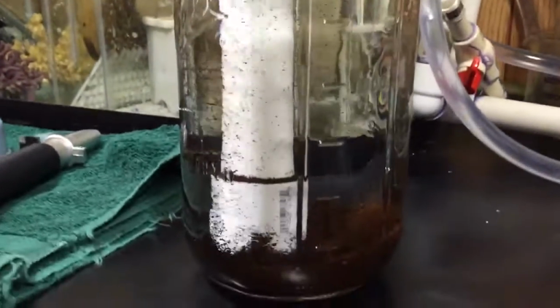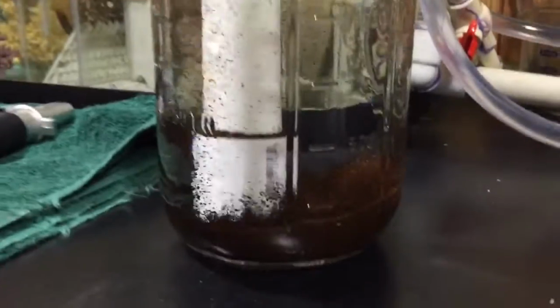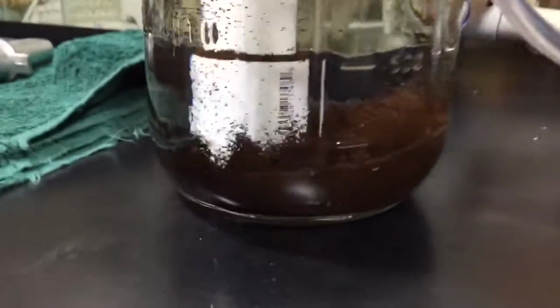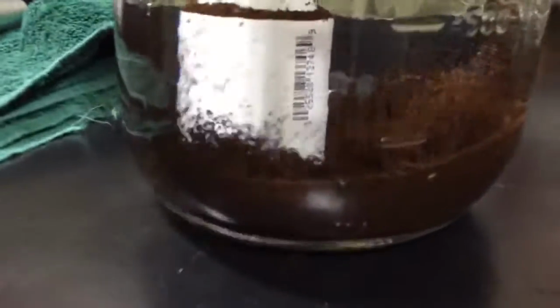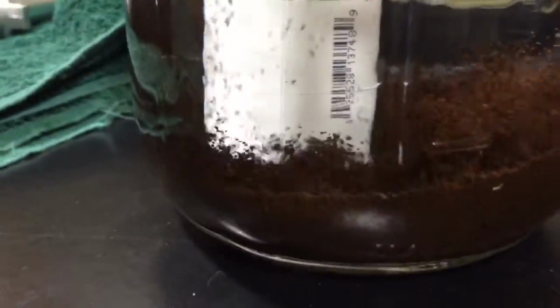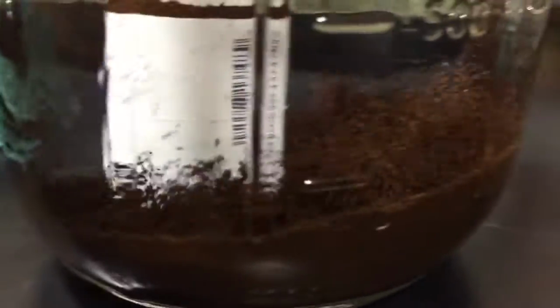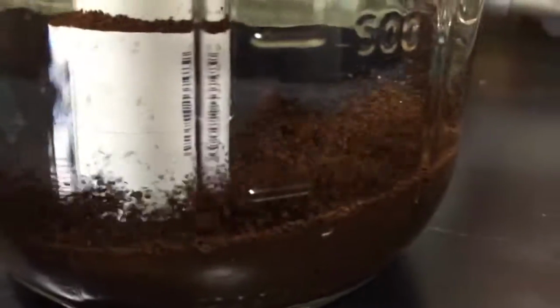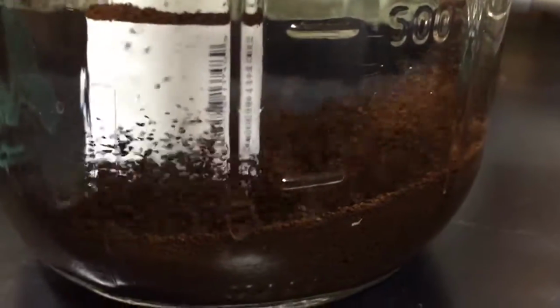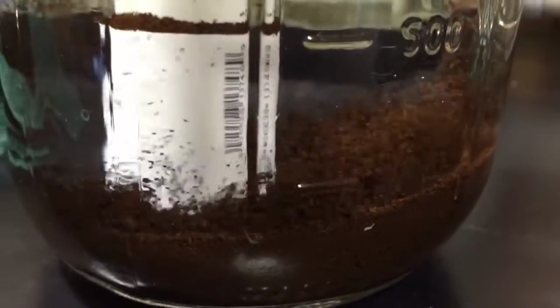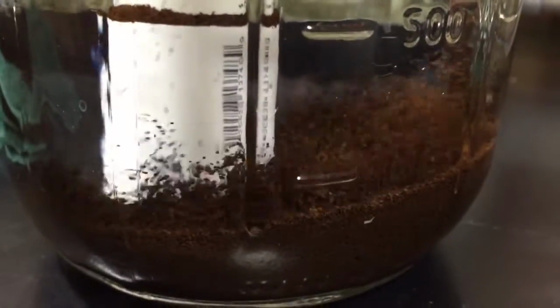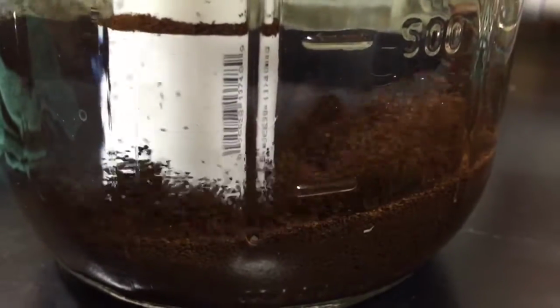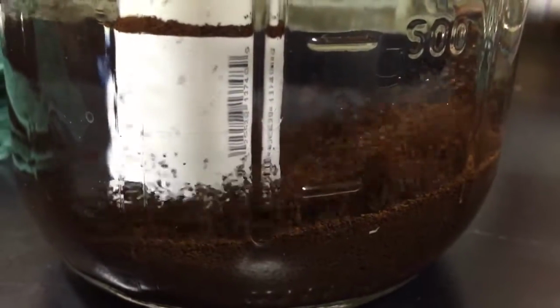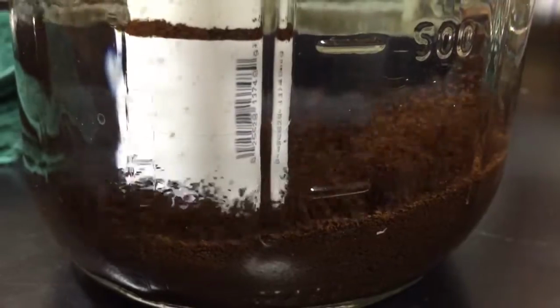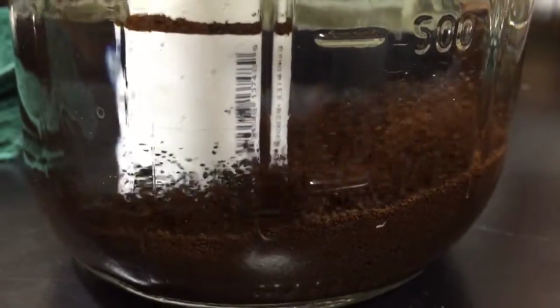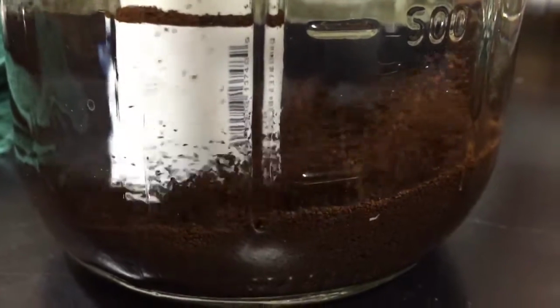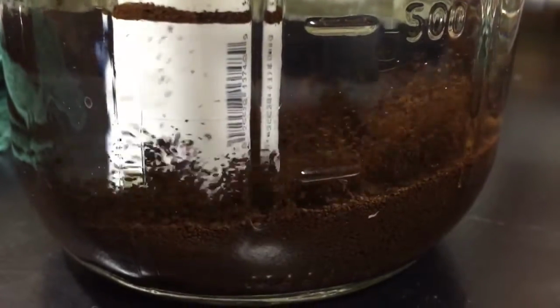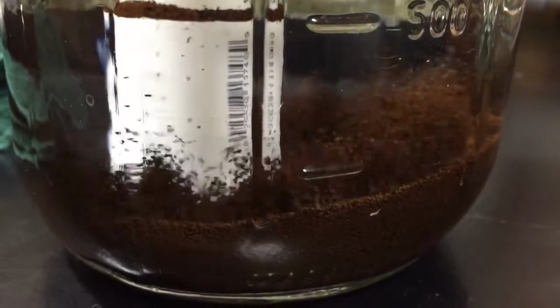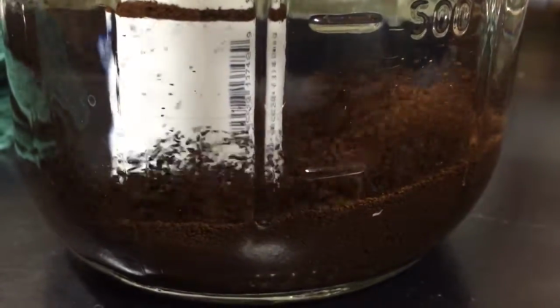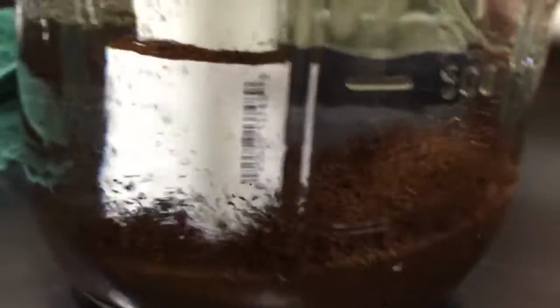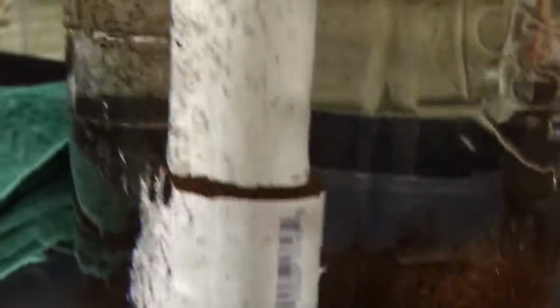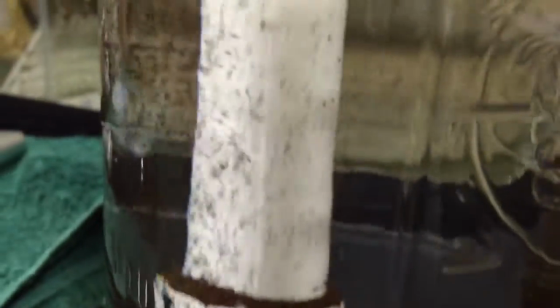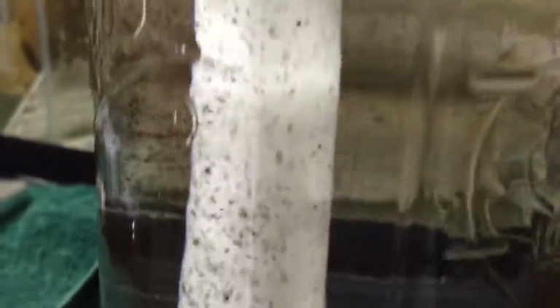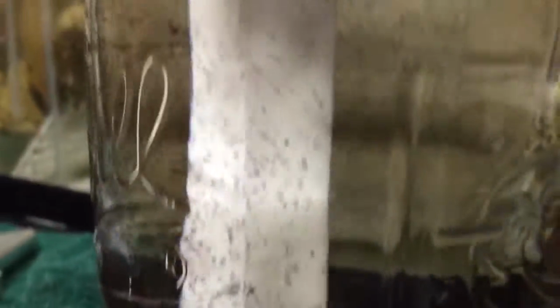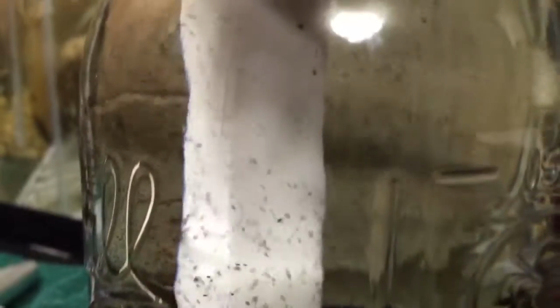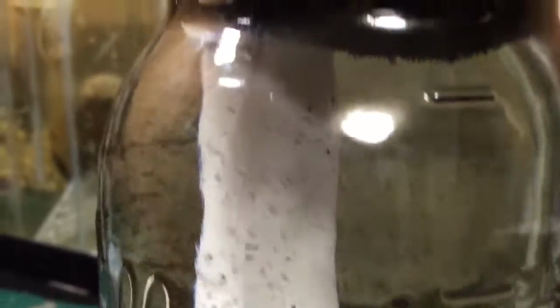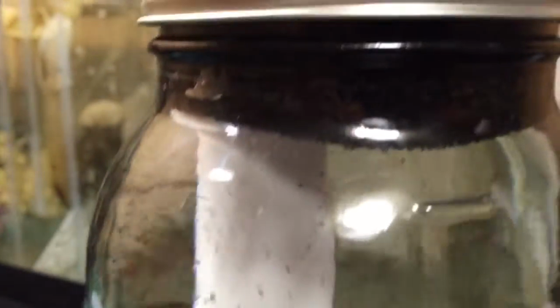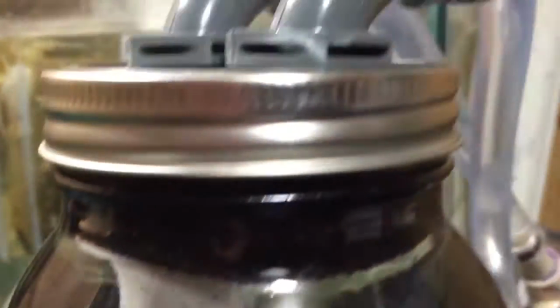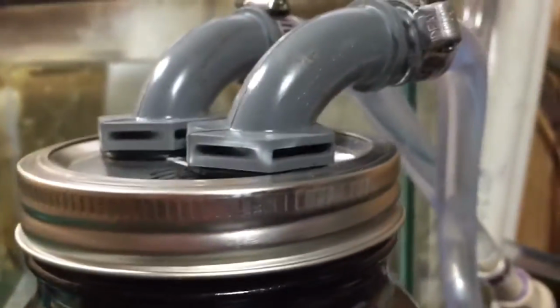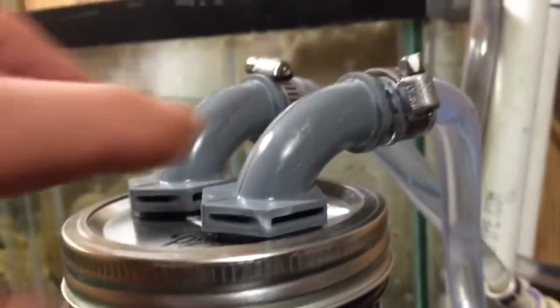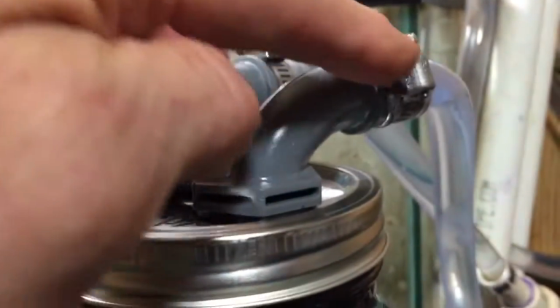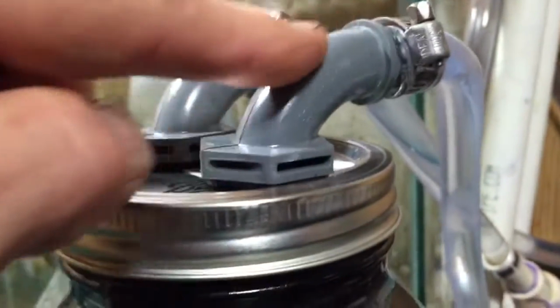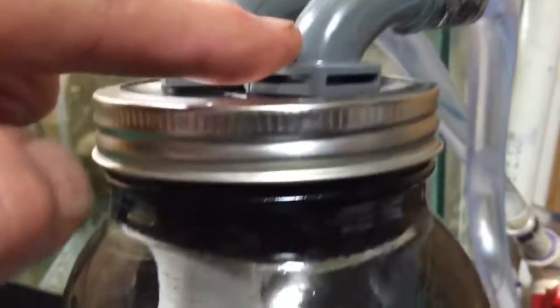There is the reactor — you can see we've got some pretty good turbulence. Down here, as you can see, the return is right here.